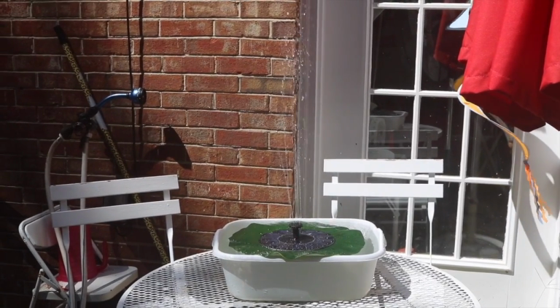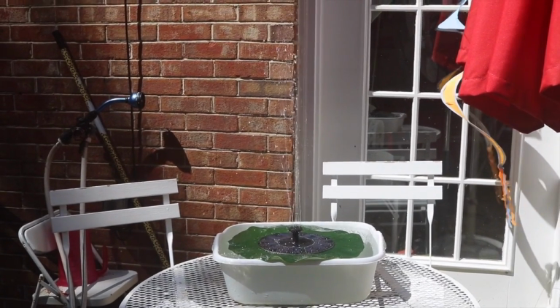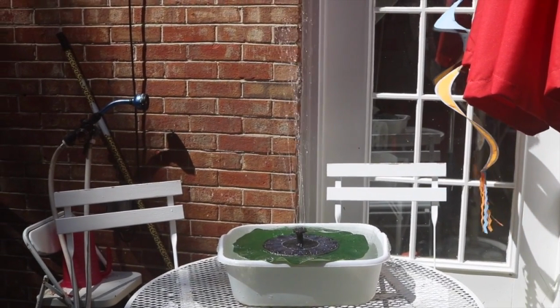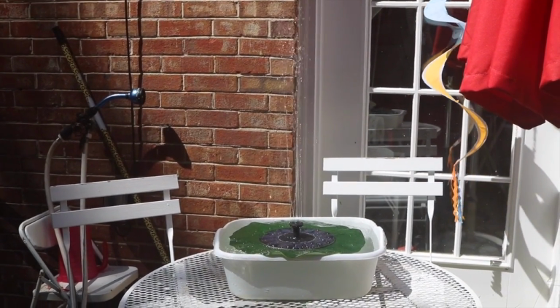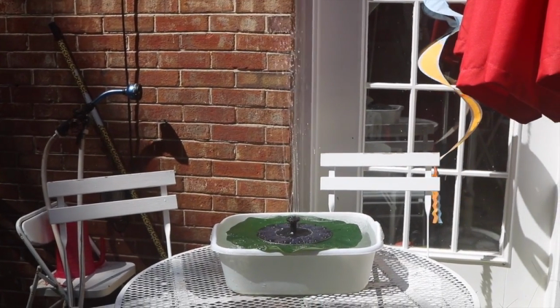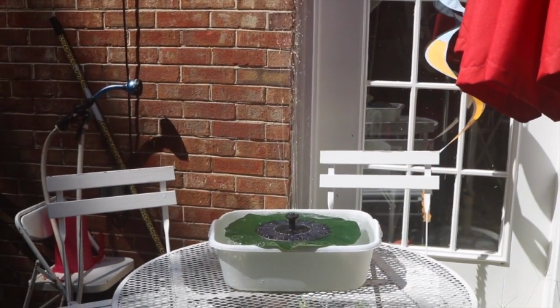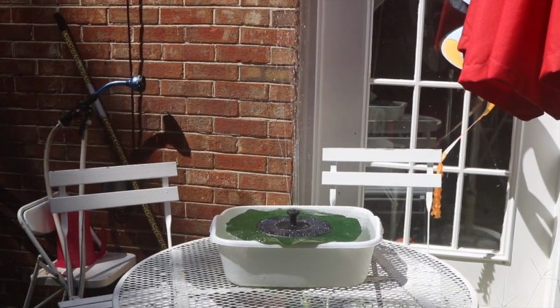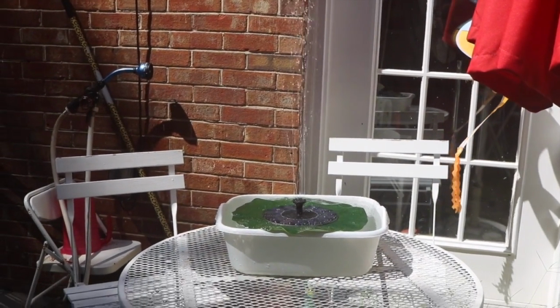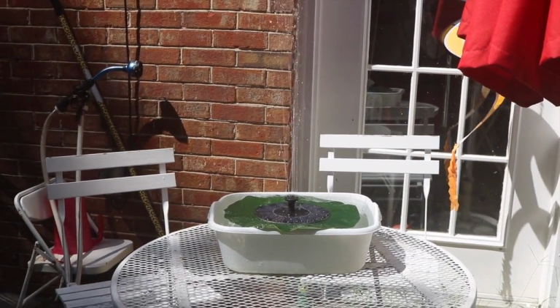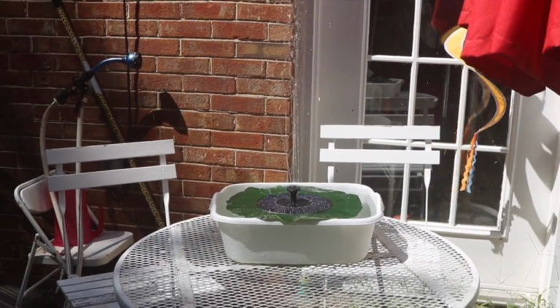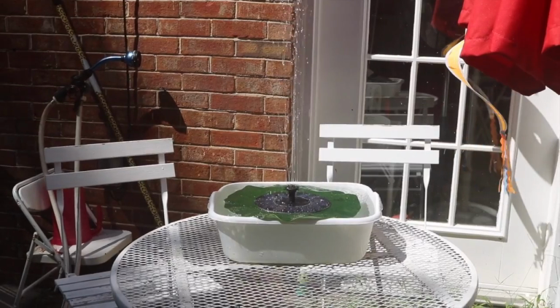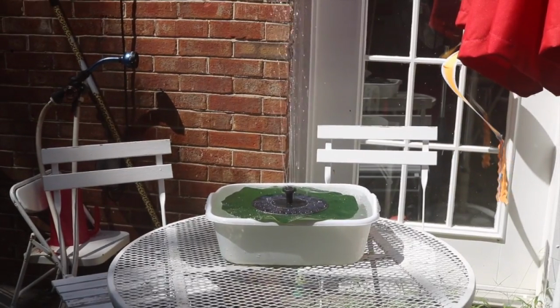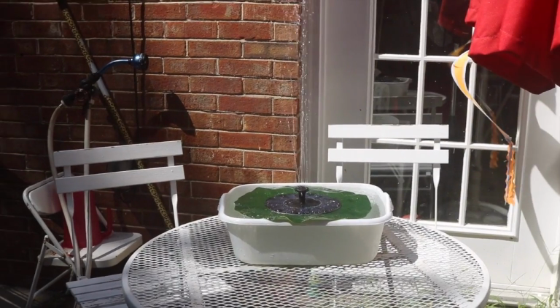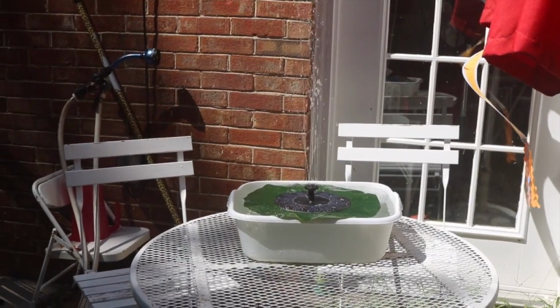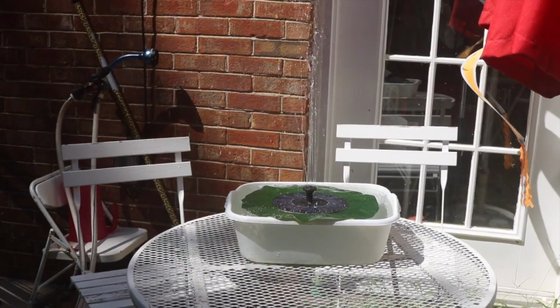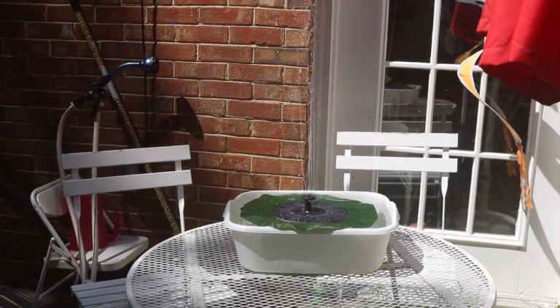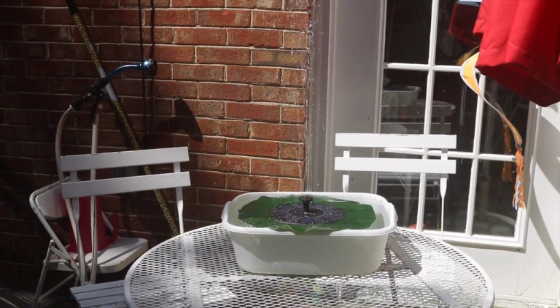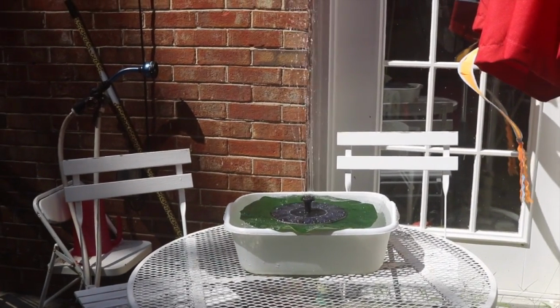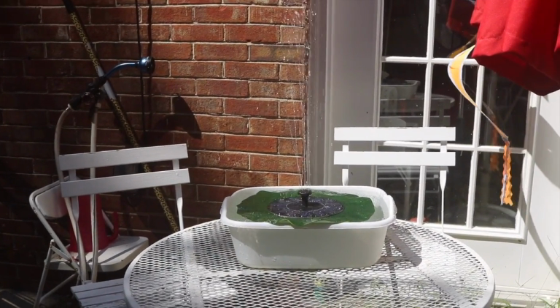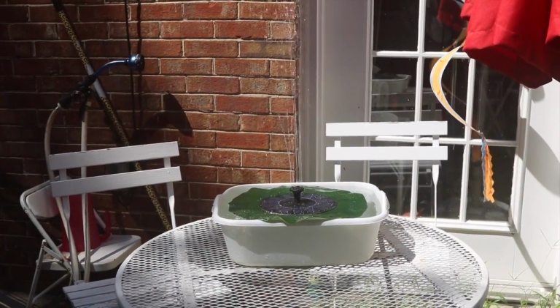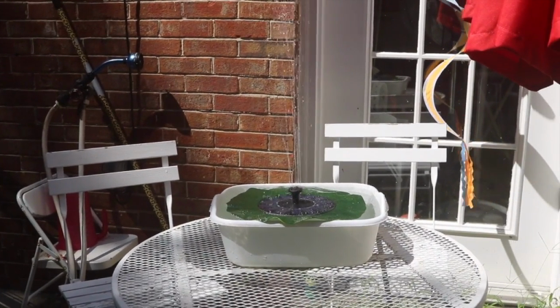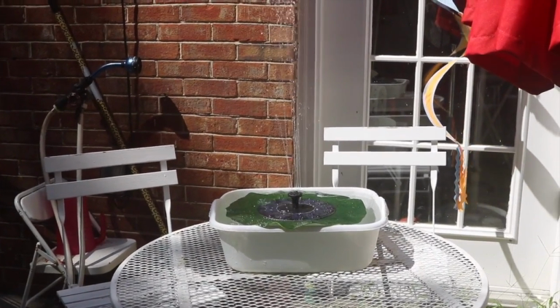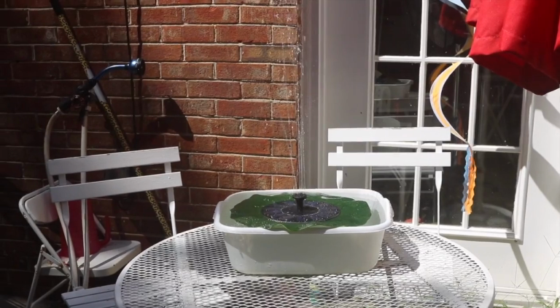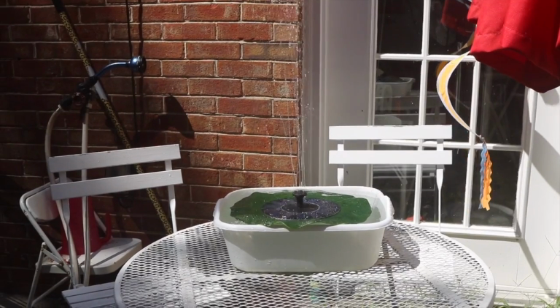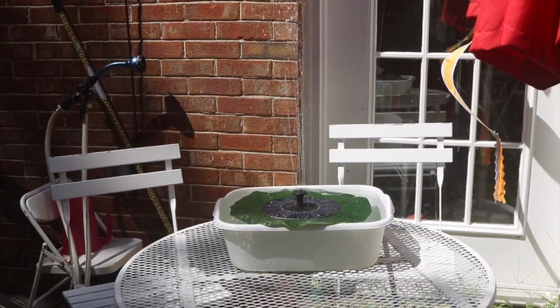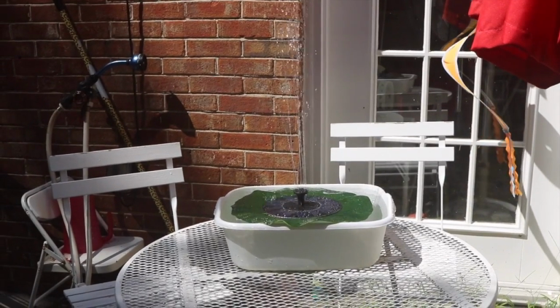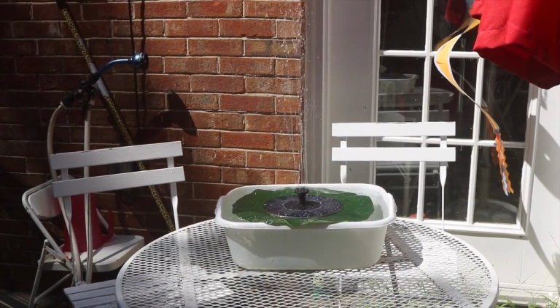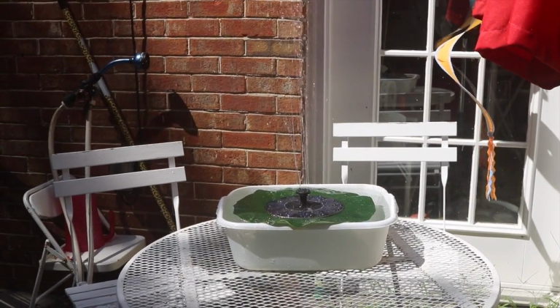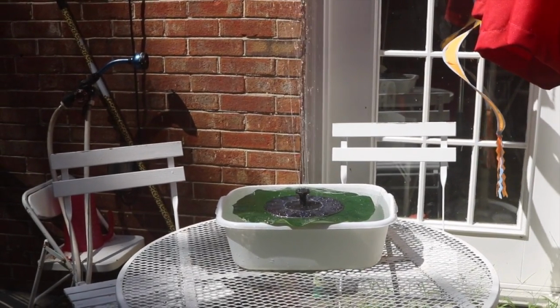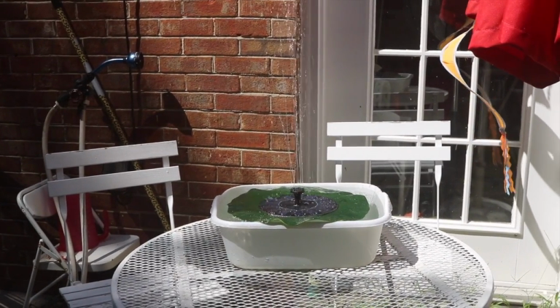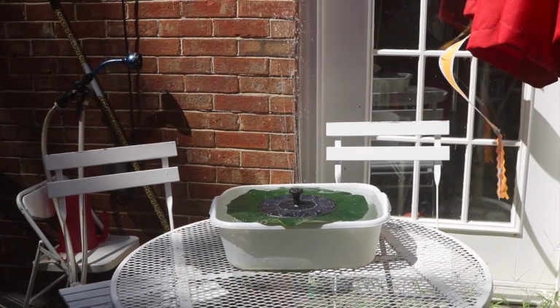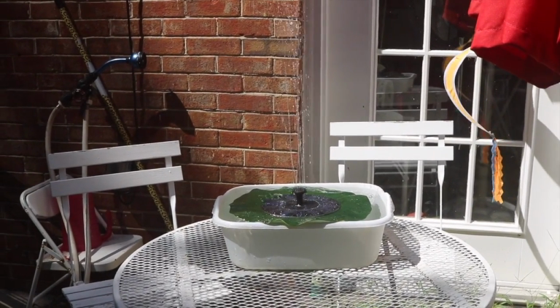I've got it working, and just a little bit of a pan I have. It does have to be in direct sunlight for it to be able to operate. If it's in the shade it's not going to spray.